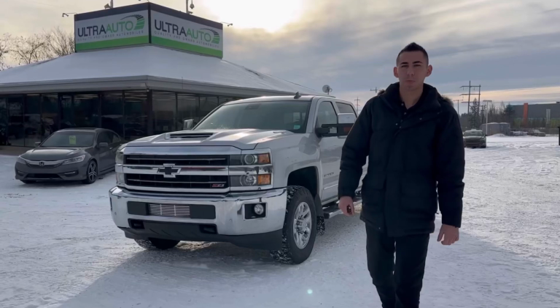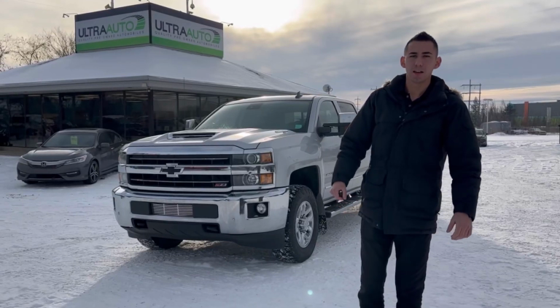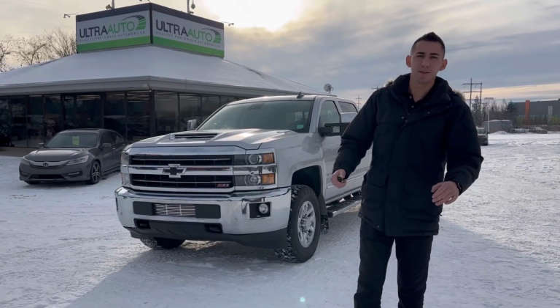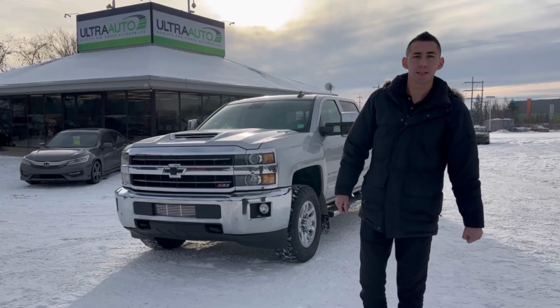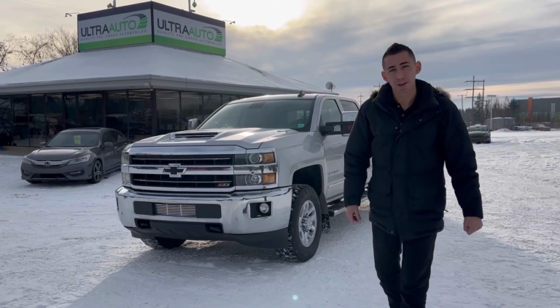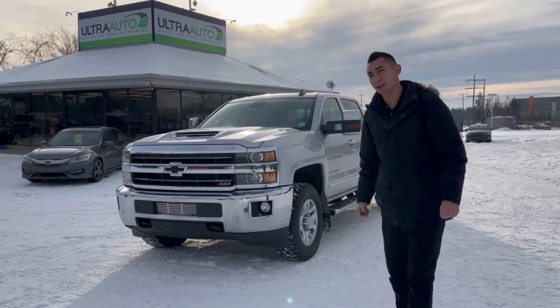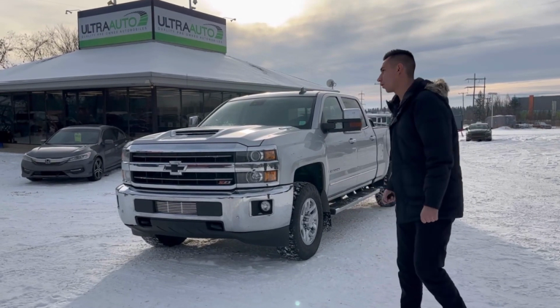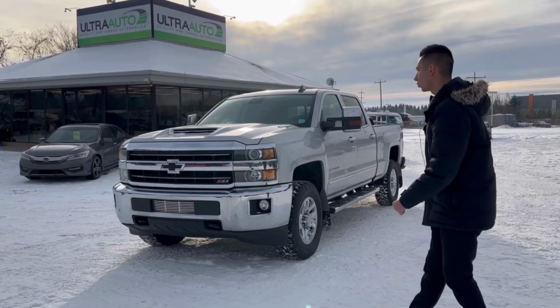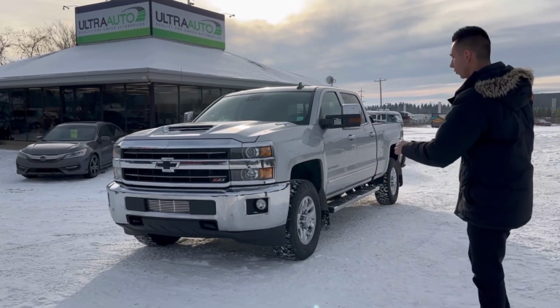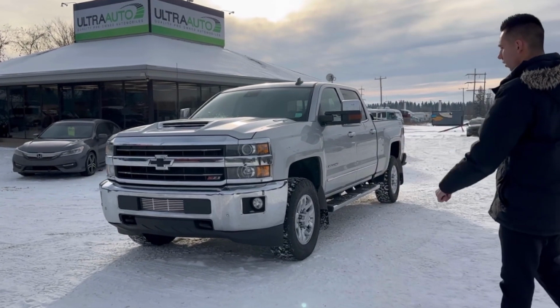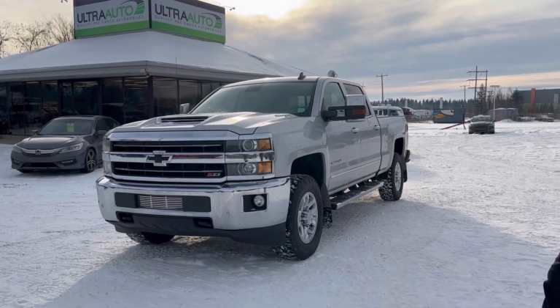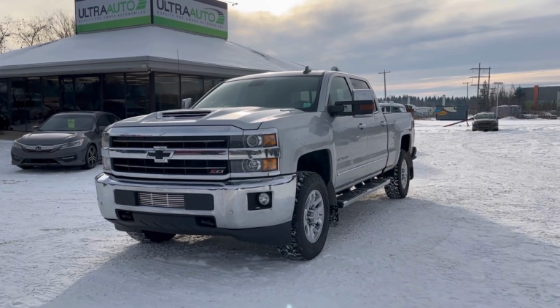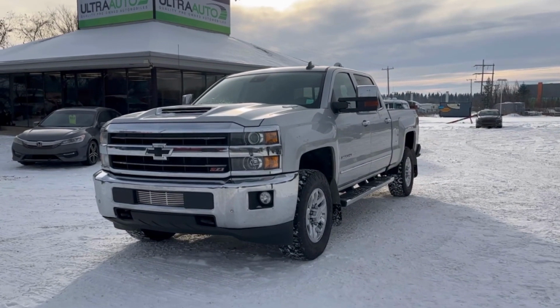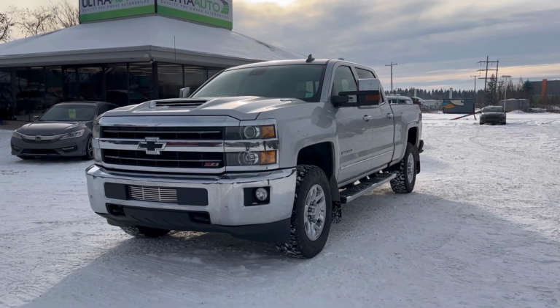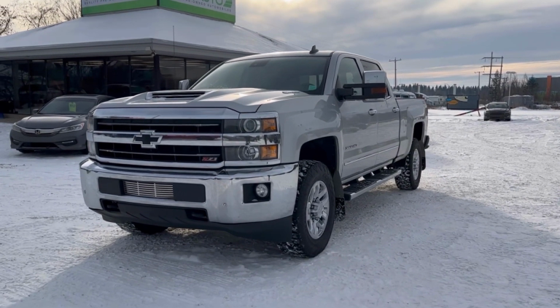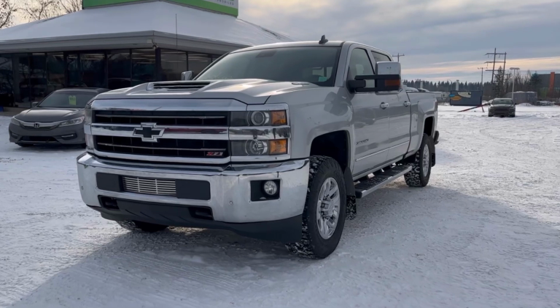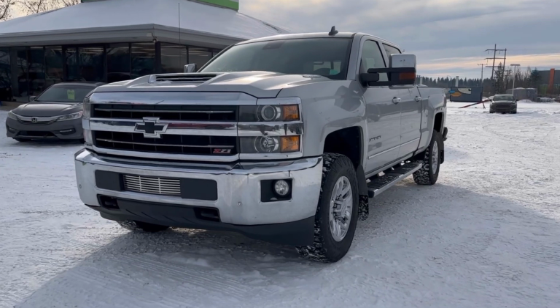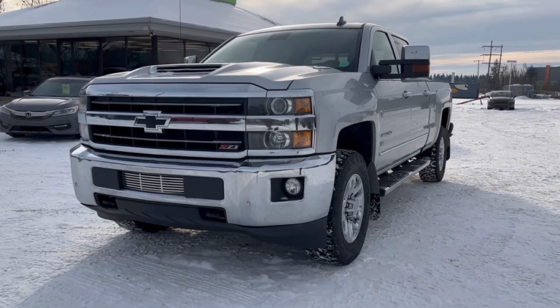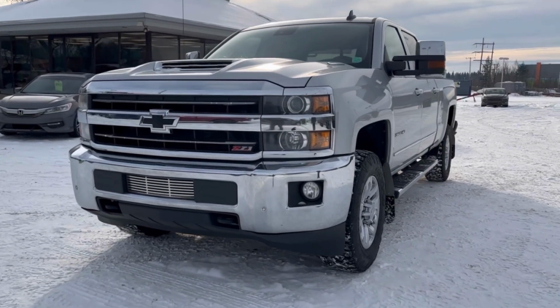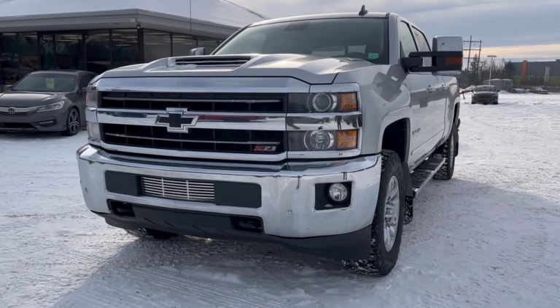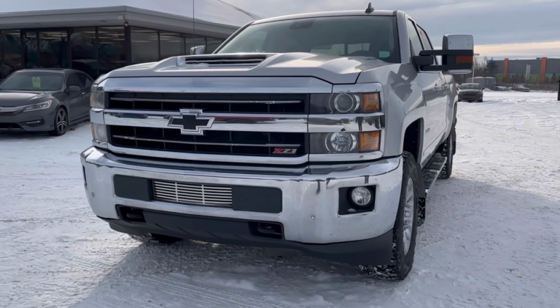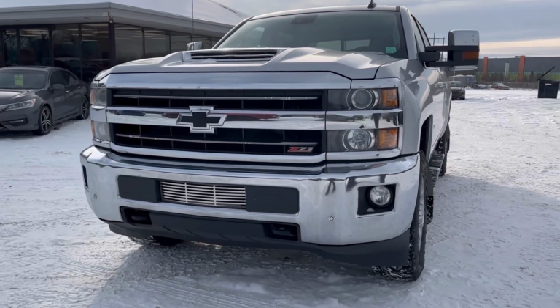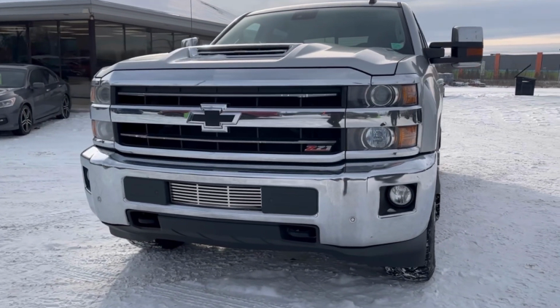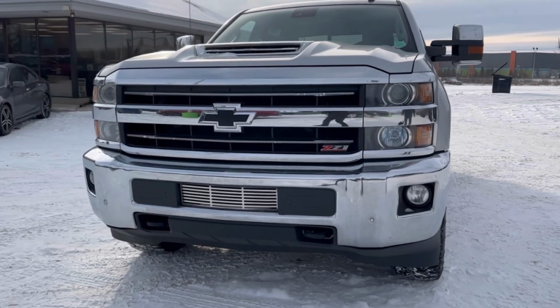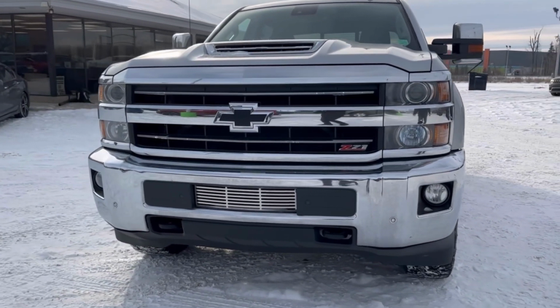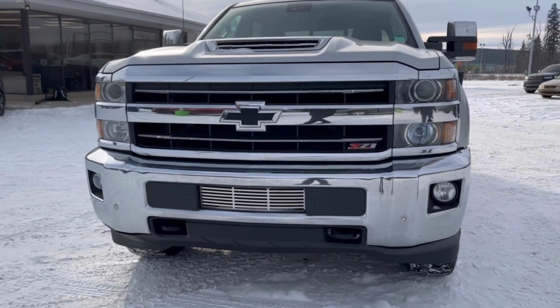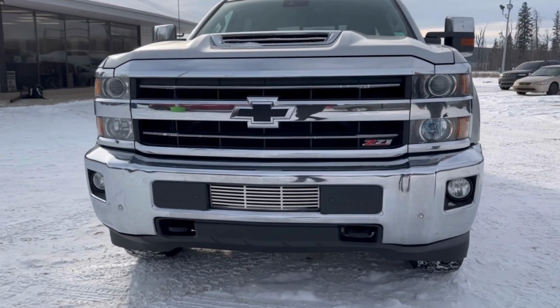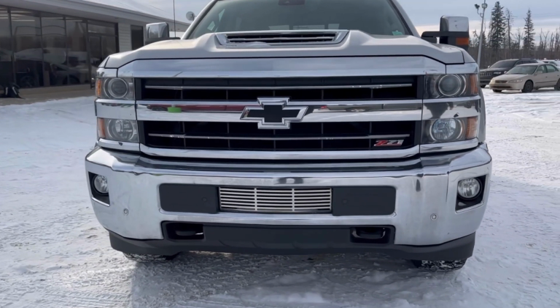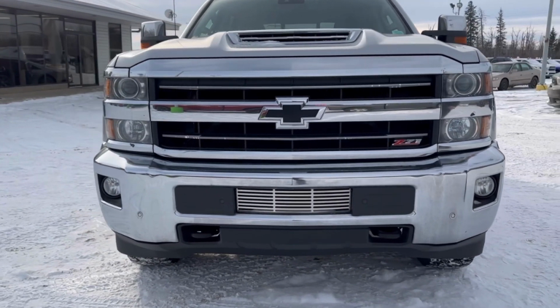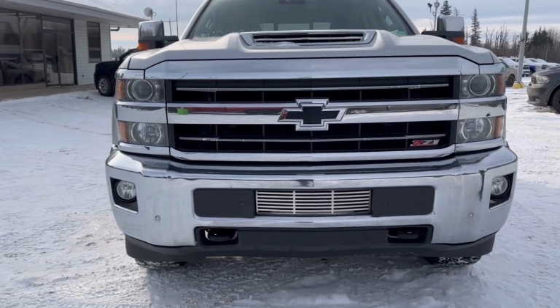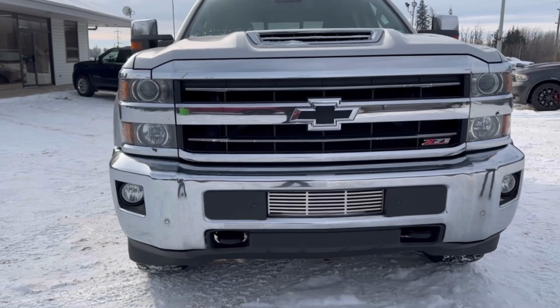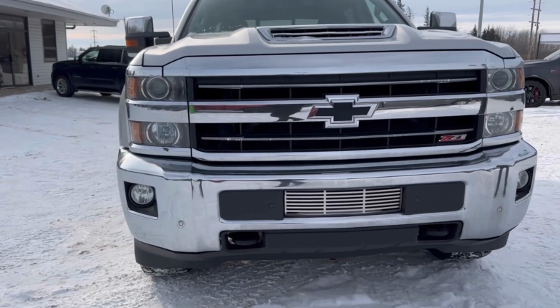Hey everyone, Adrian here back at Ultra Auto showing you this brand new to us — just came in today — 2019 Chevy Silverado 3500 heavy duty diesel.